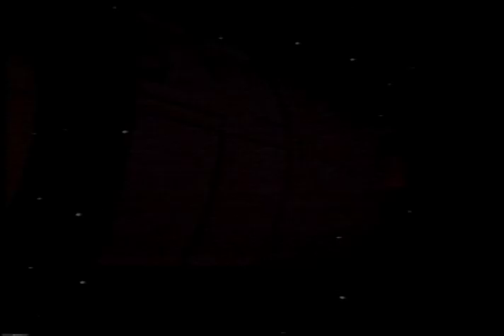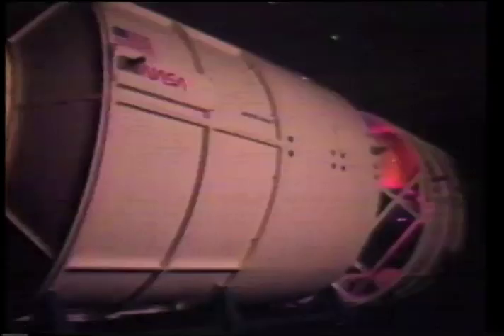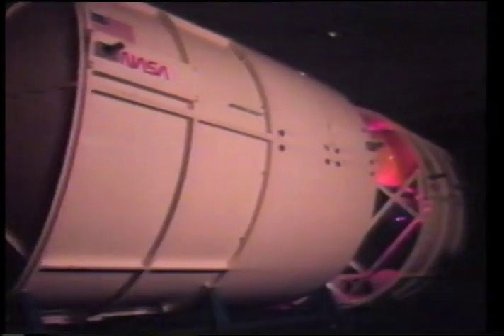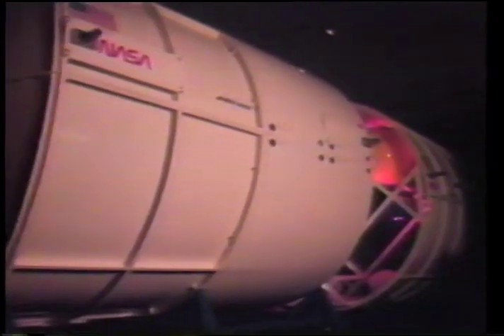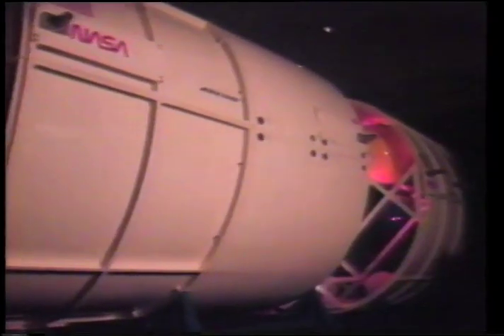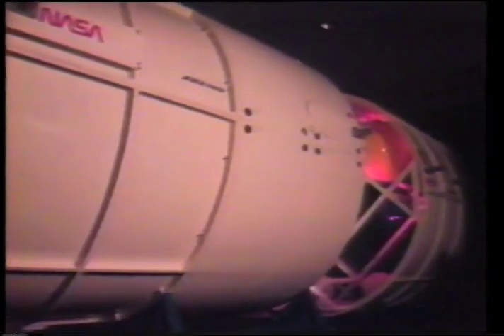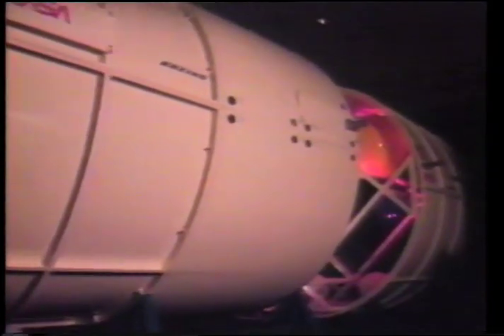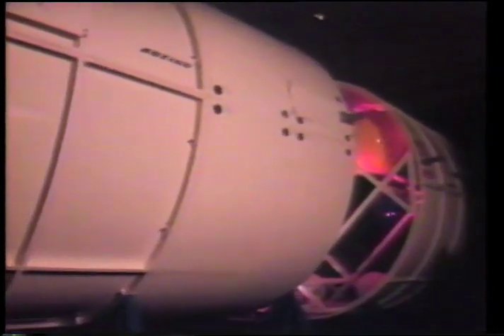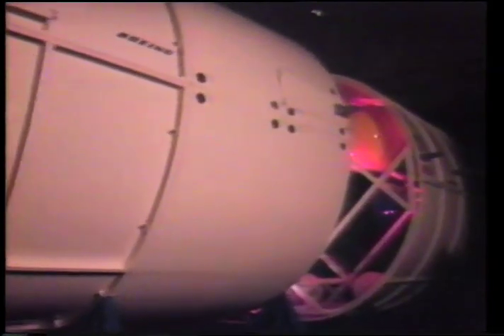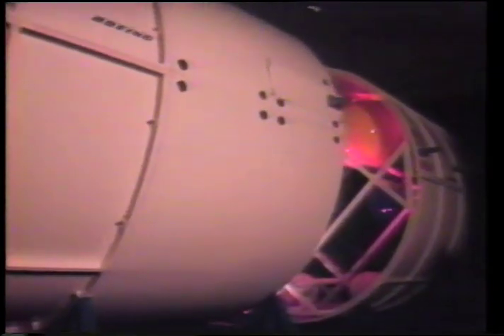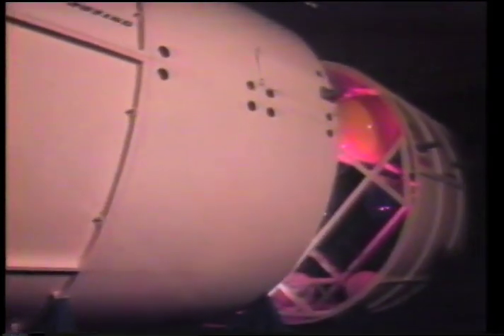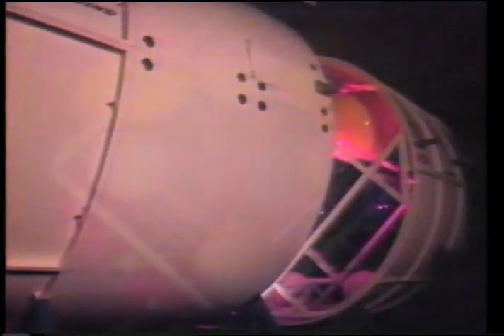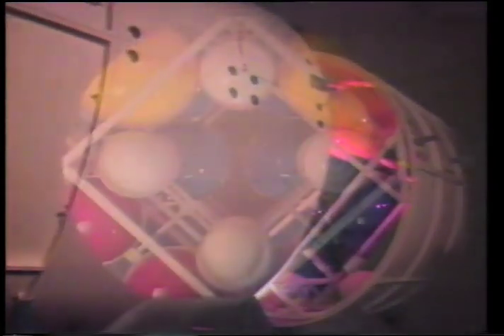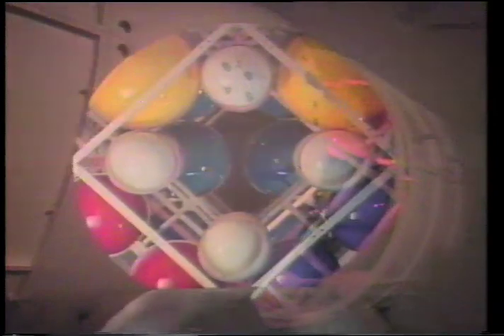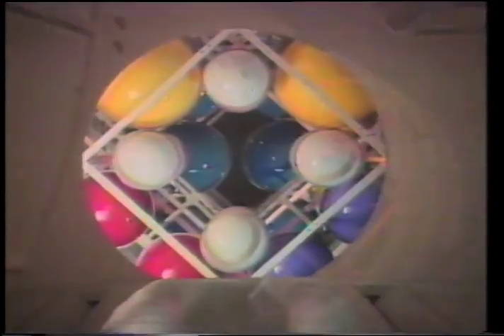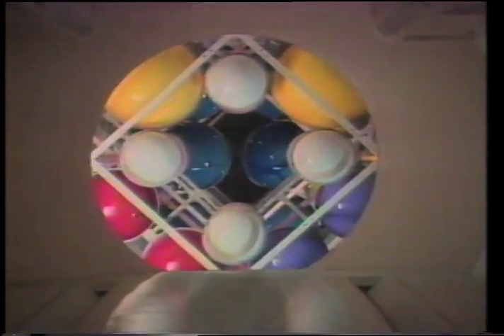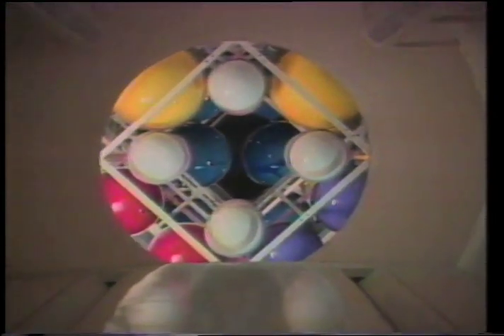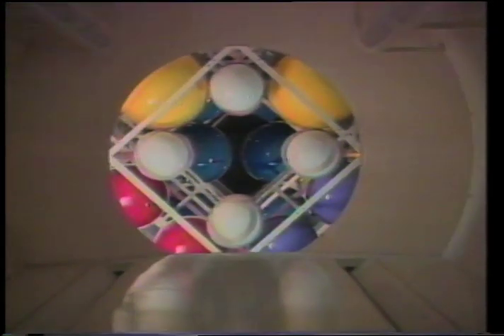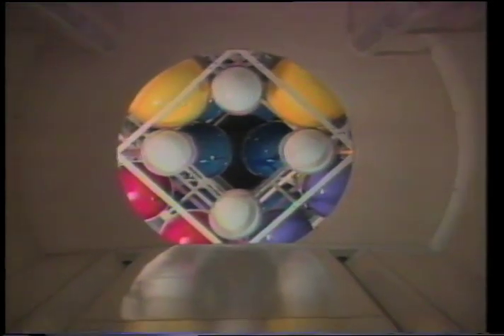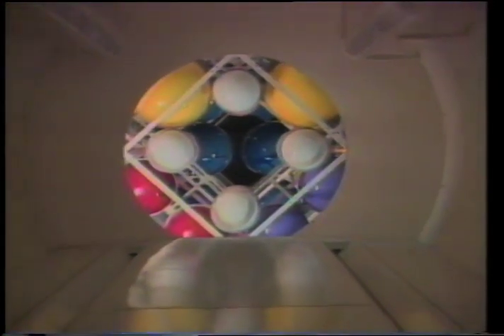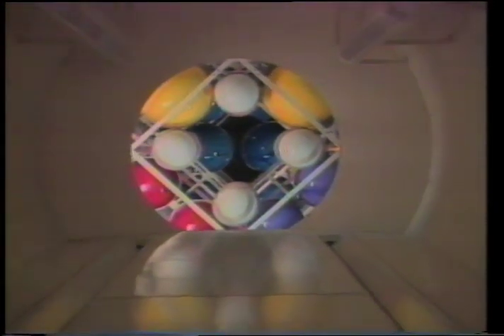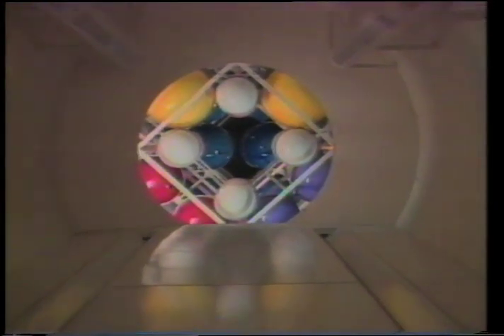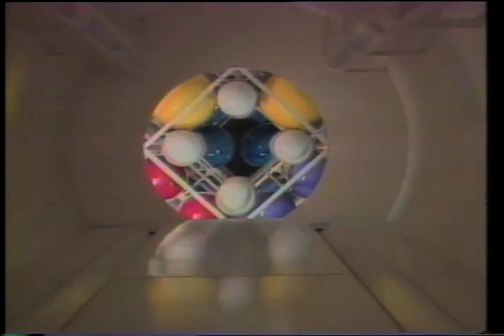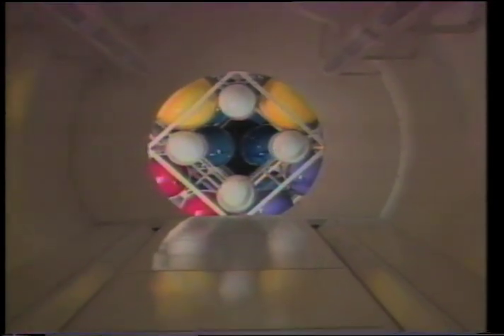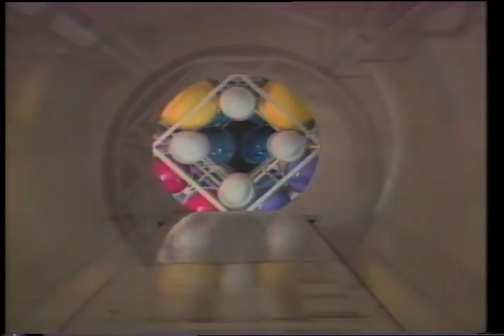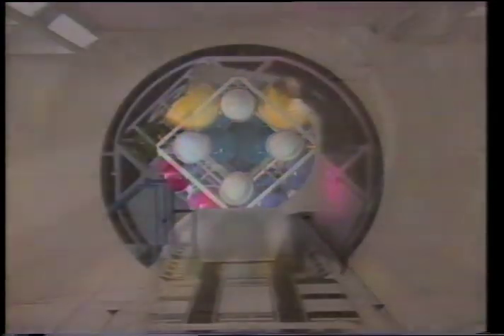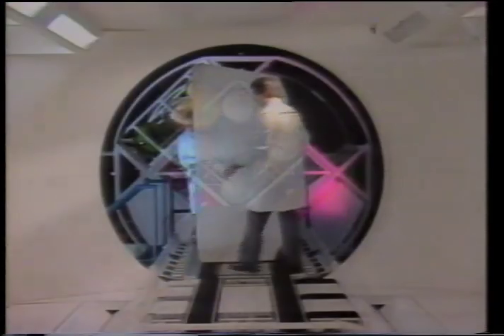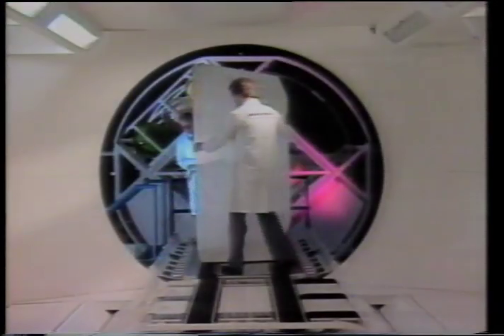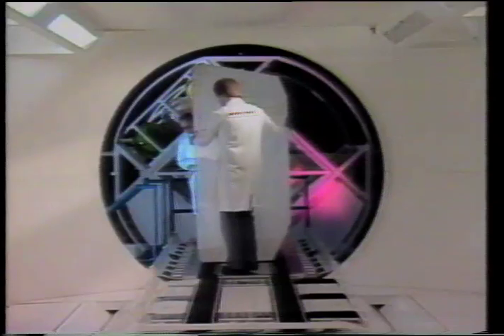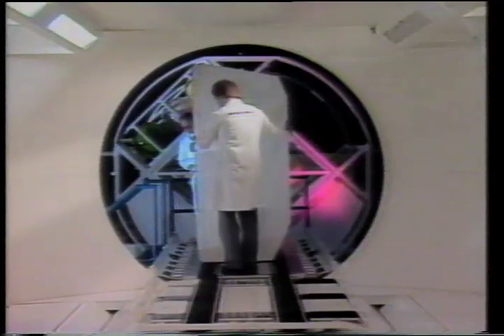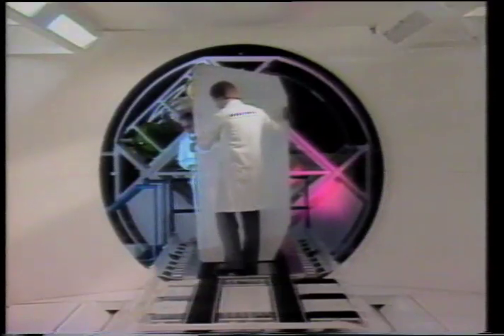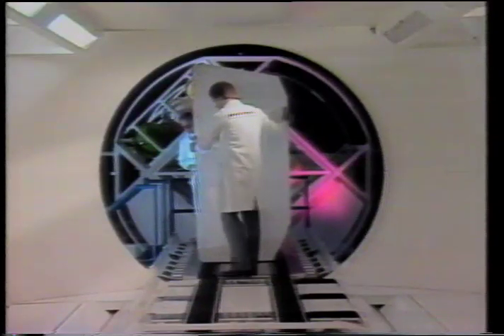The logistics module will consist of an interchangeable pressurized carrier, which will provide expendable items such as food to be used by the space station crew on a continuing basis.